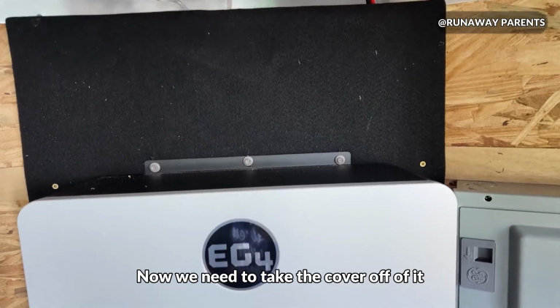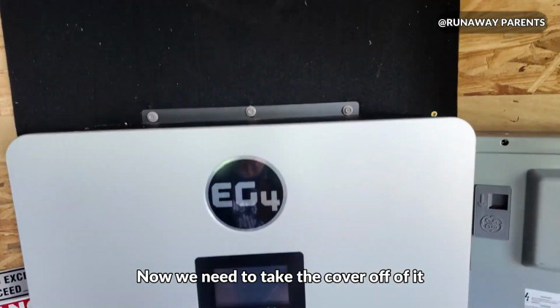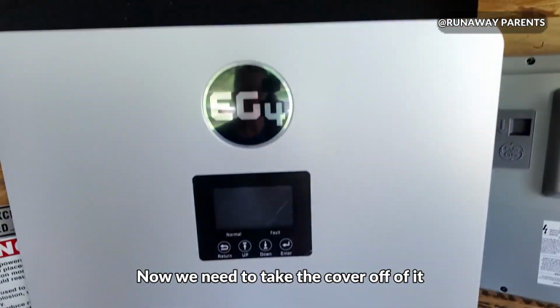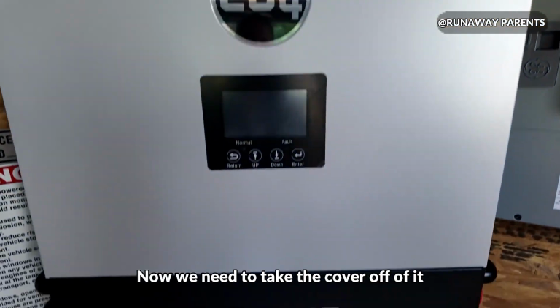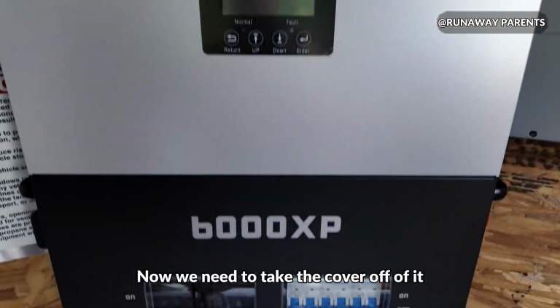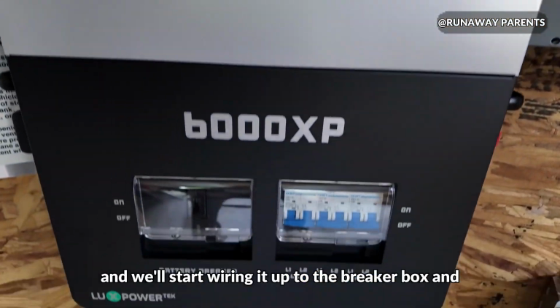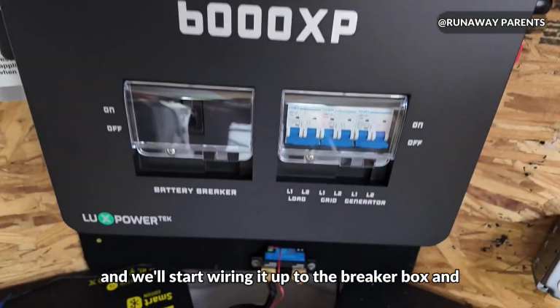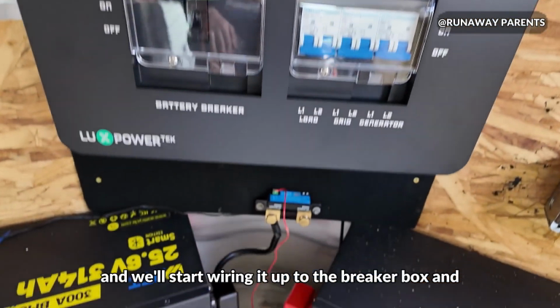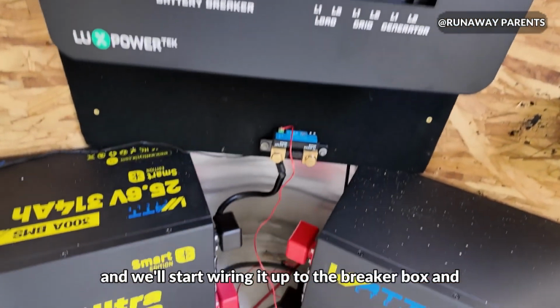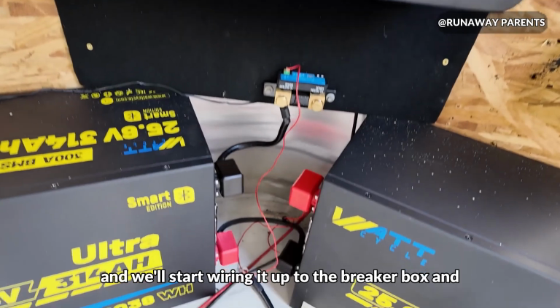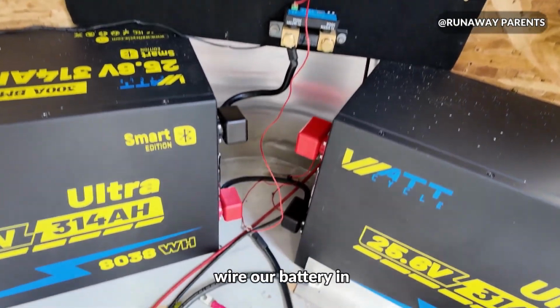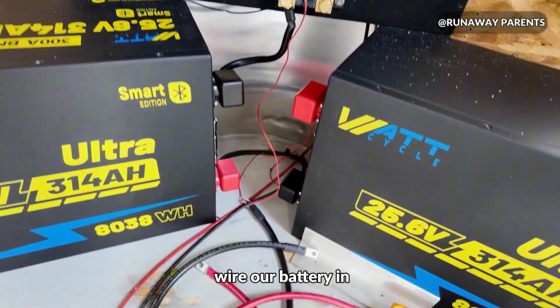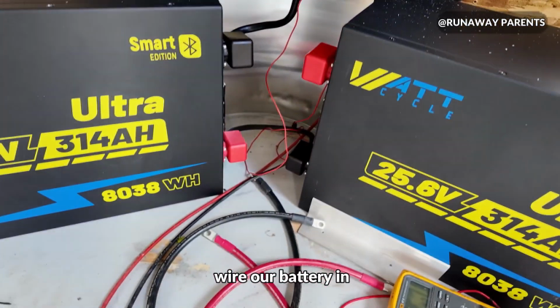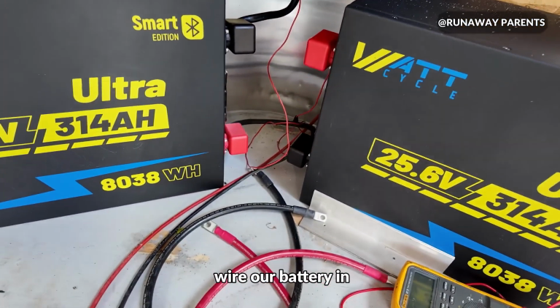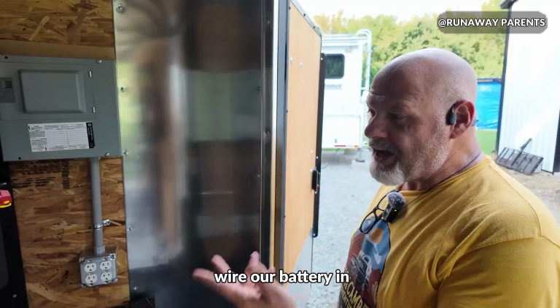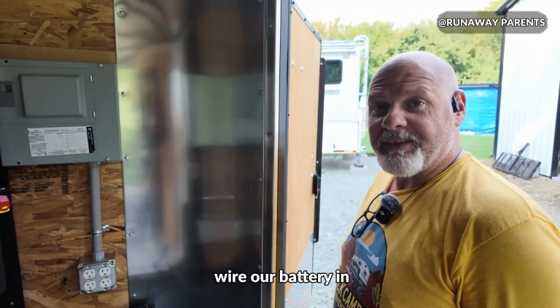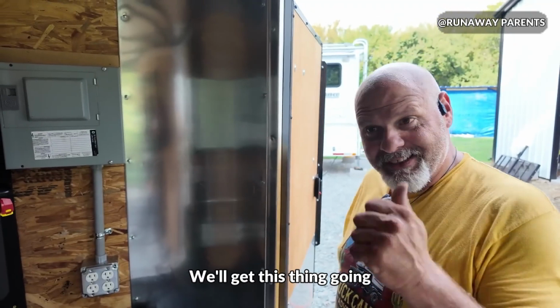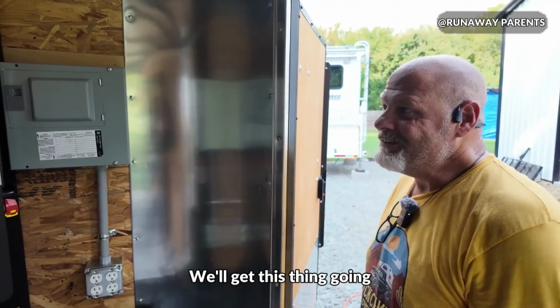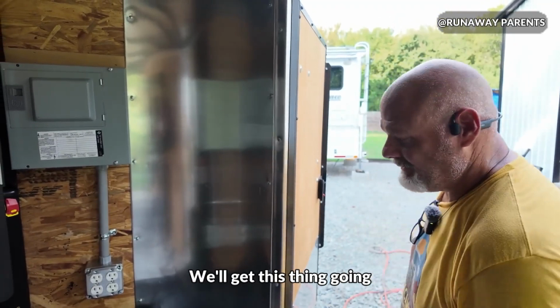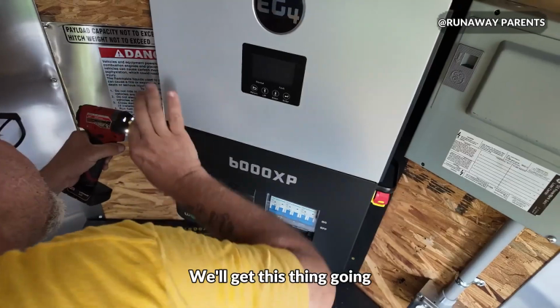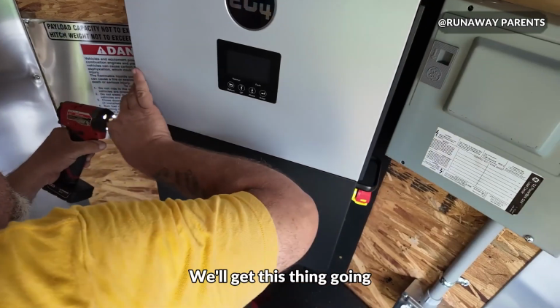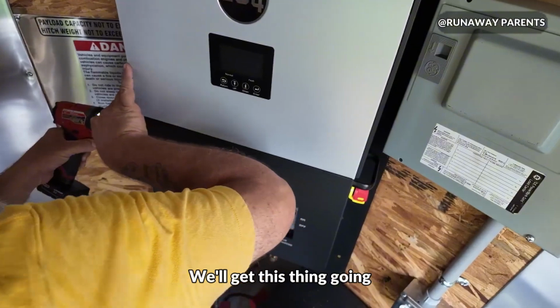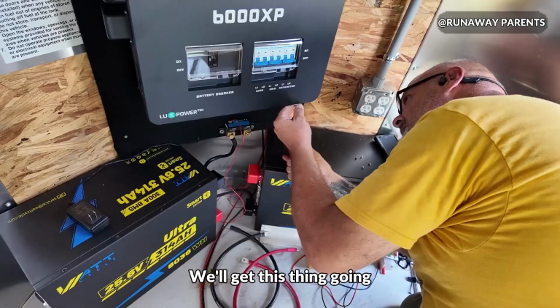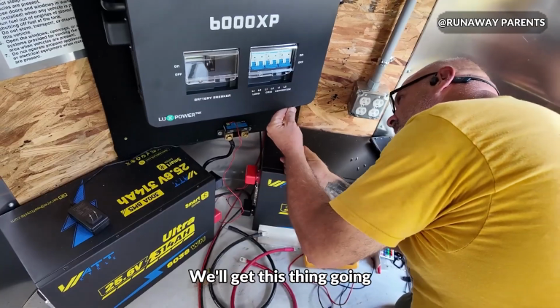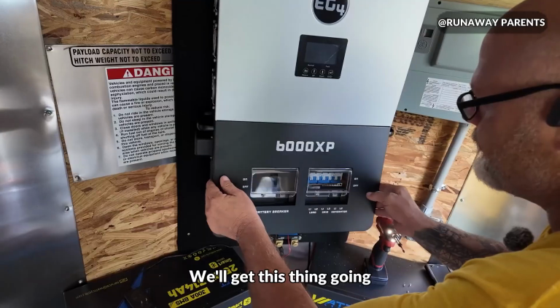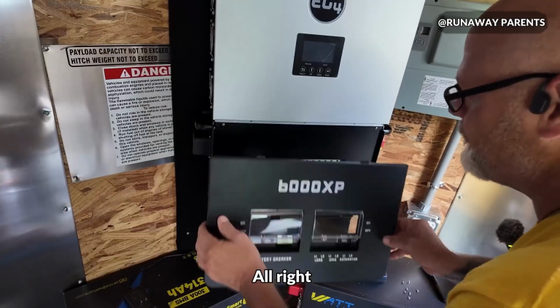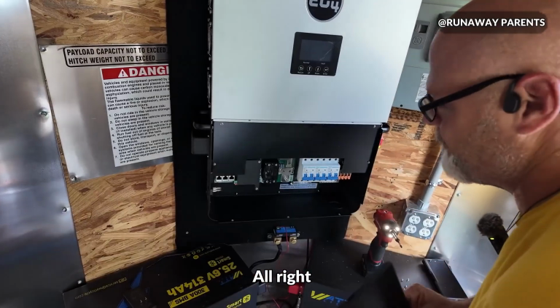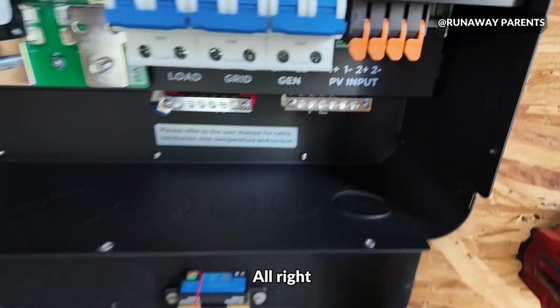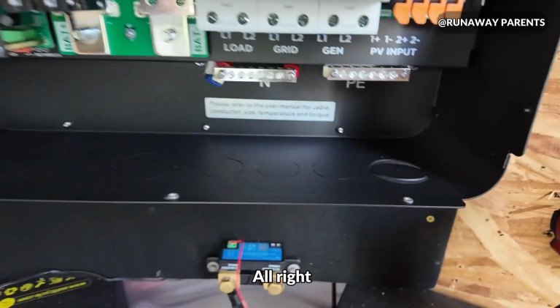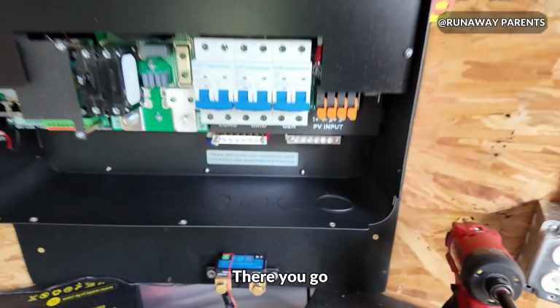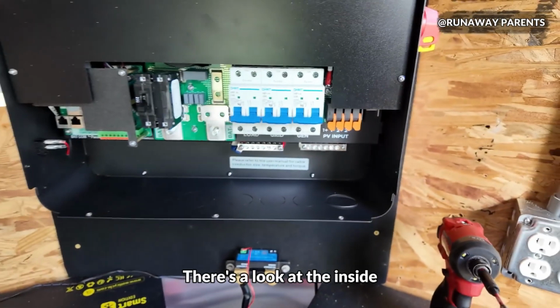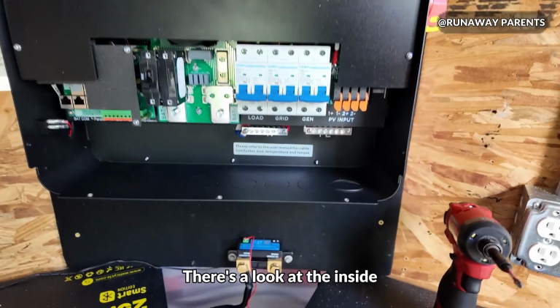Now we need to take the cover off of it and we'll start wiring it up to the breaker box and wire our battery in. We'll get this thing going. There's a look at the inside.